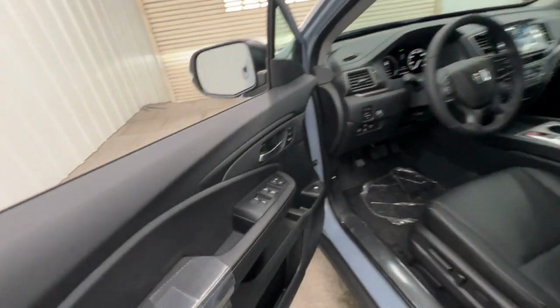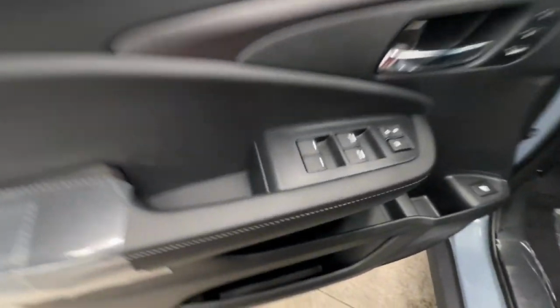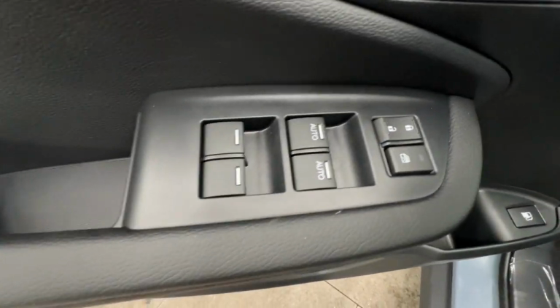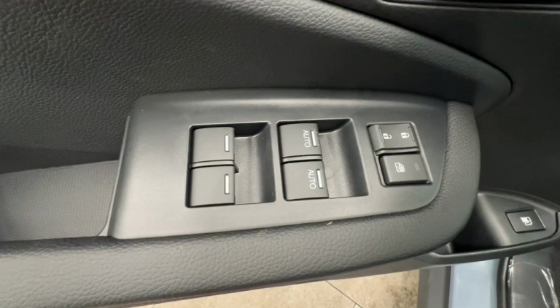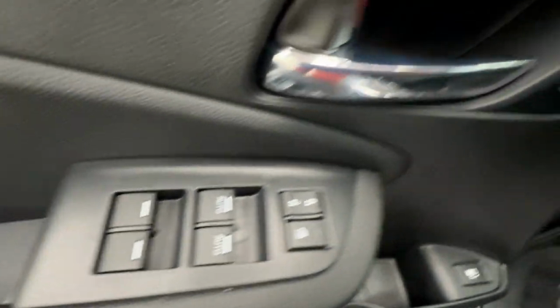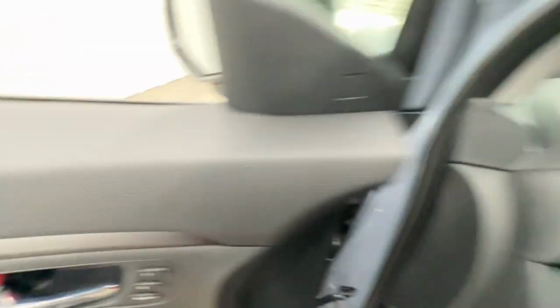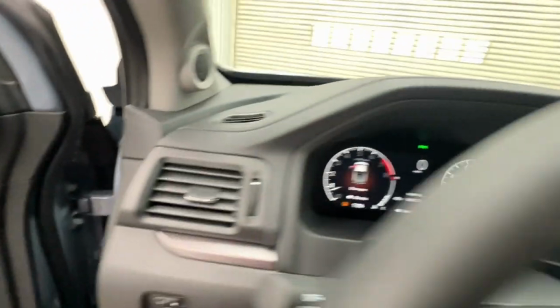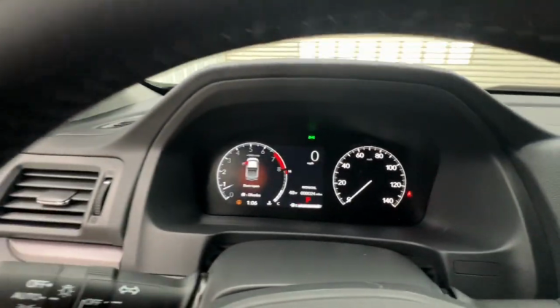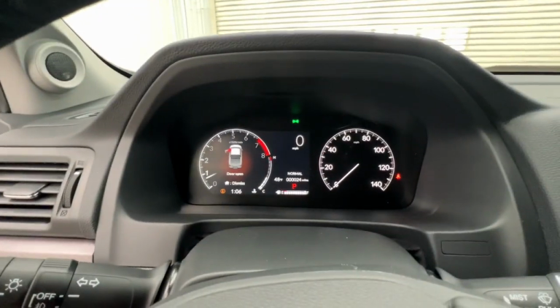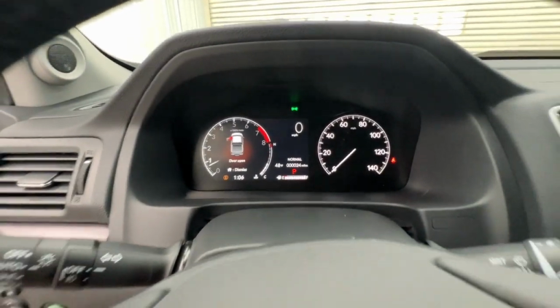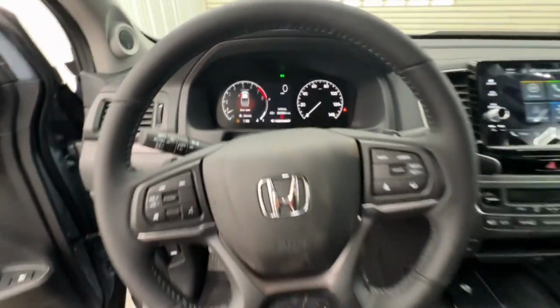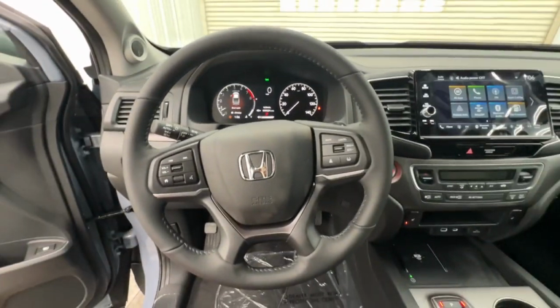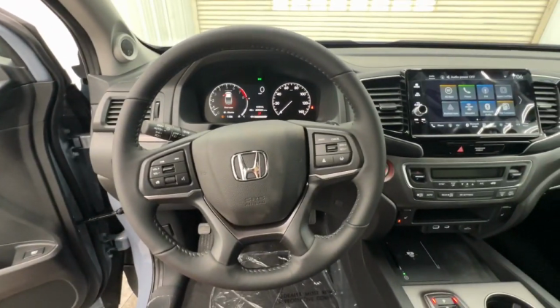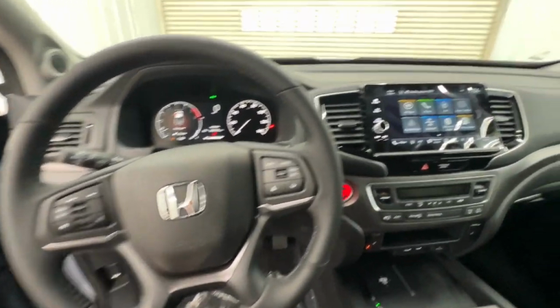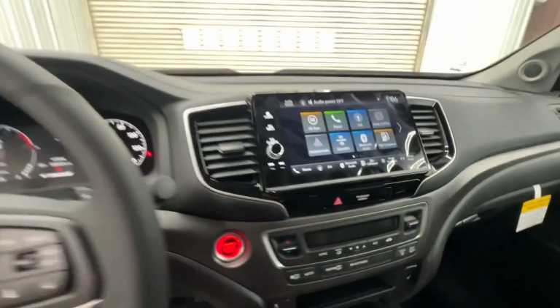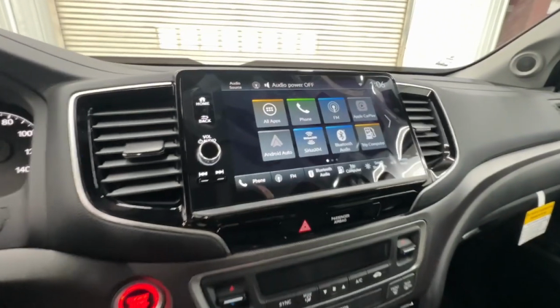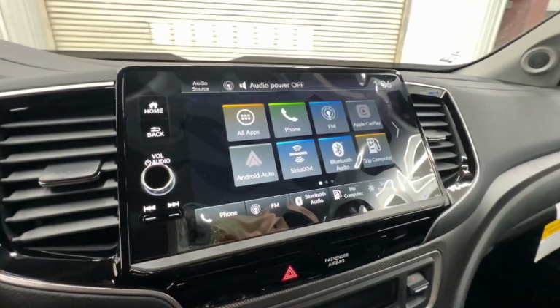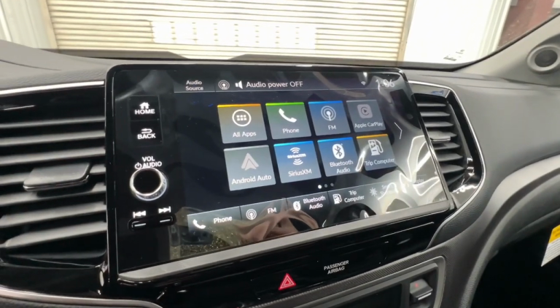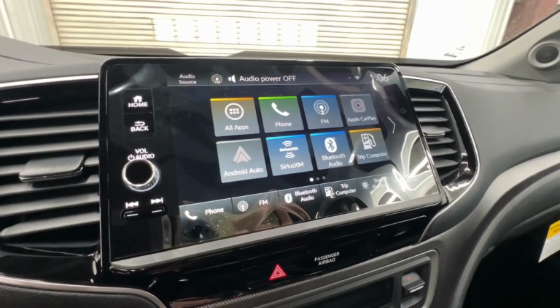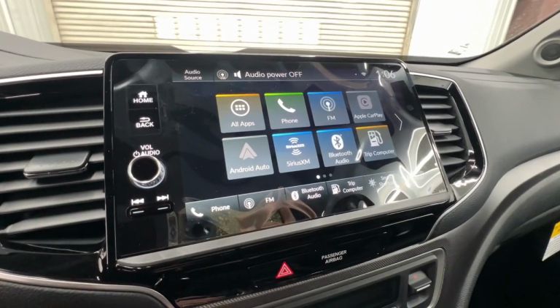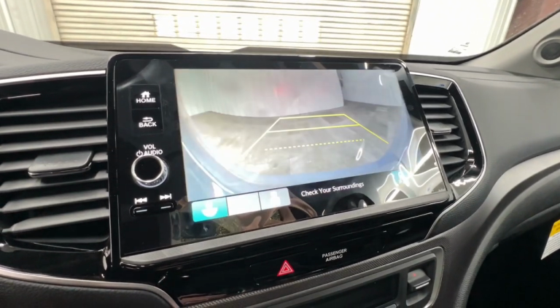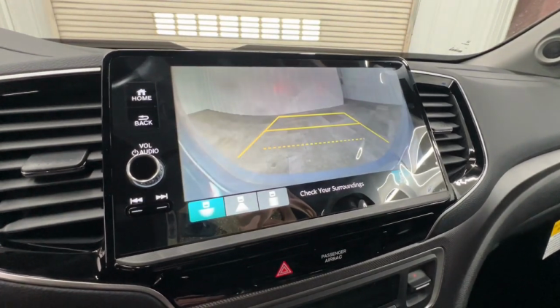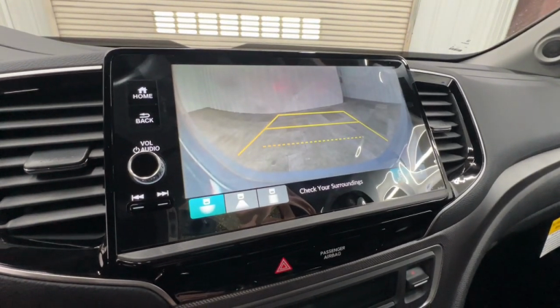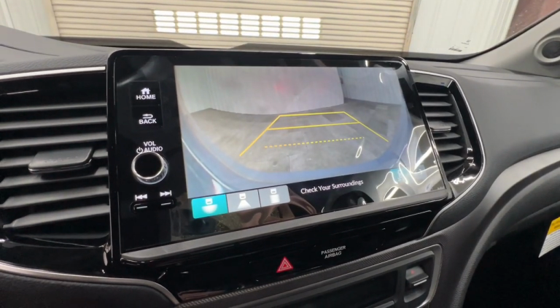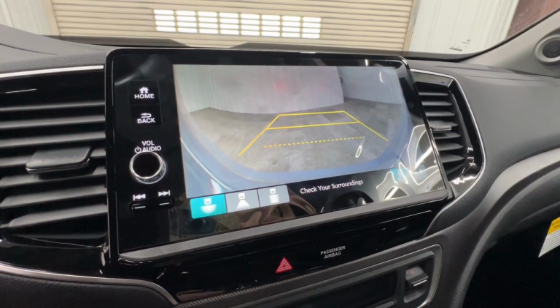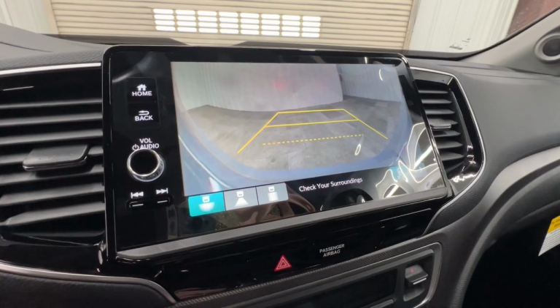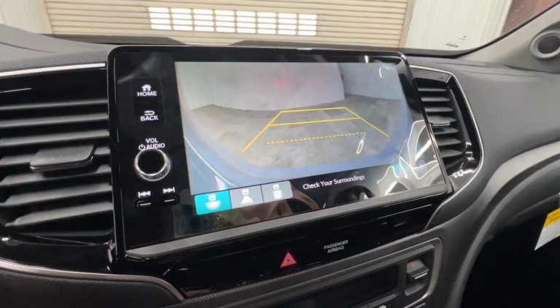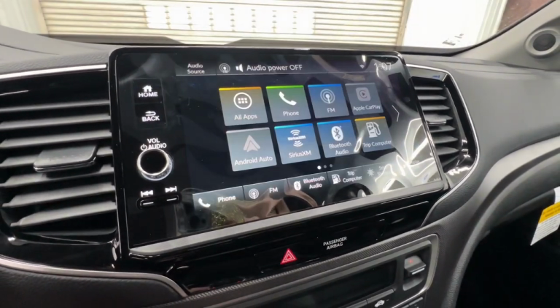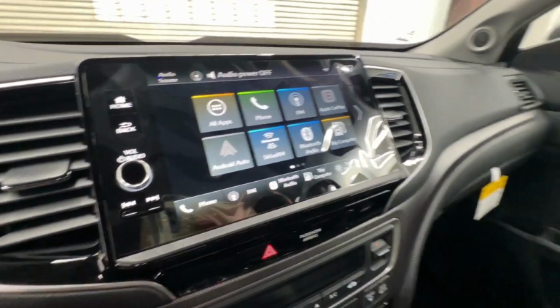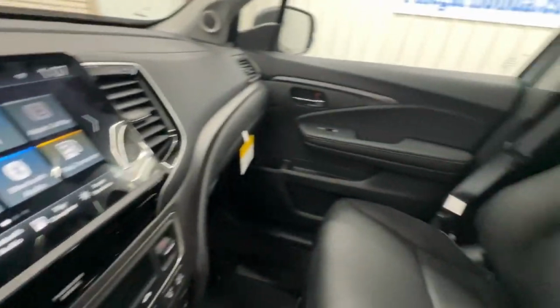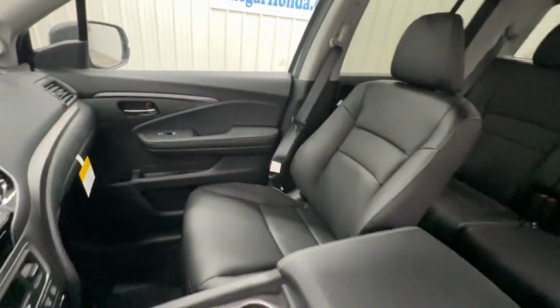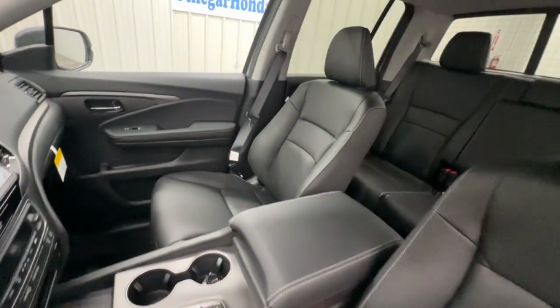These are just some of the great options this vehicle comes with: keyless entry, moonroof, satellite radio, backup camera, fog lamps, heated mirrors, power passenger seat, dual-zone AC, rear AC, and Bluetooth connection.